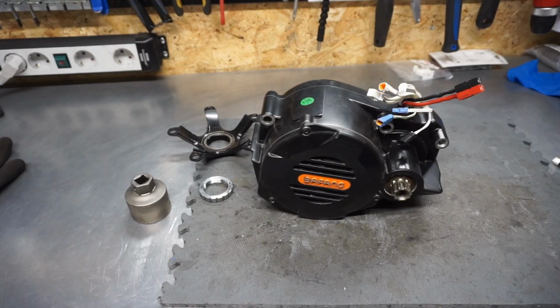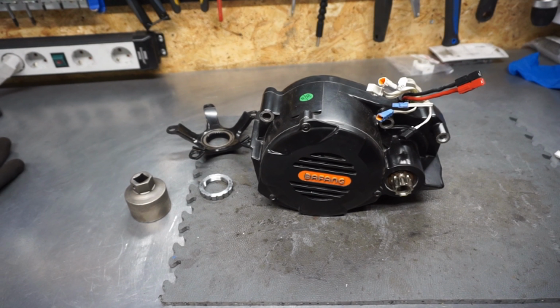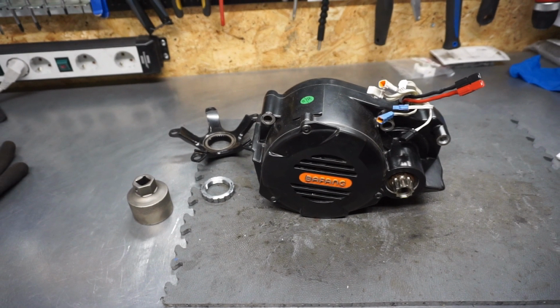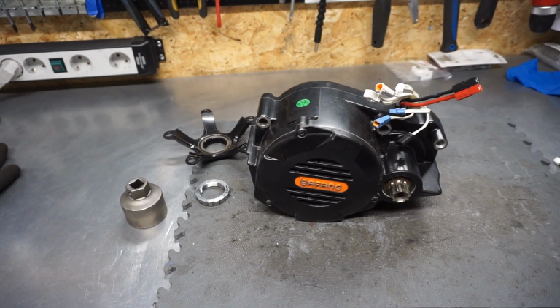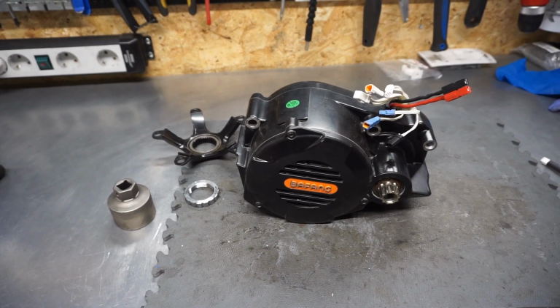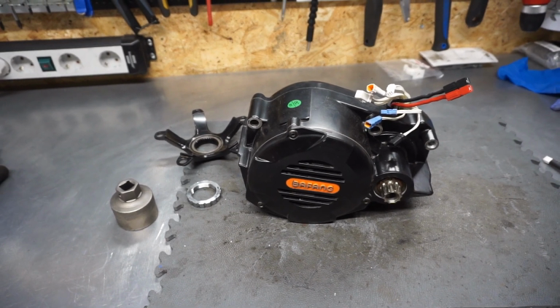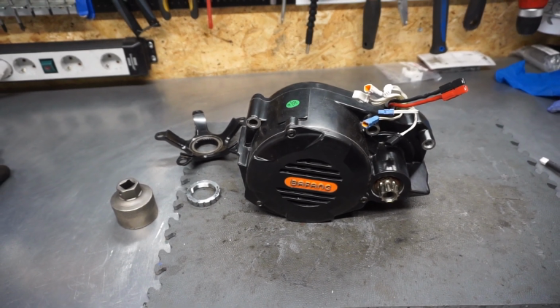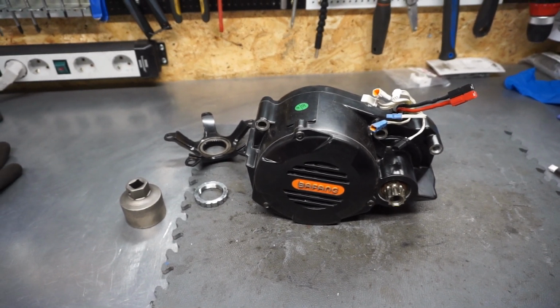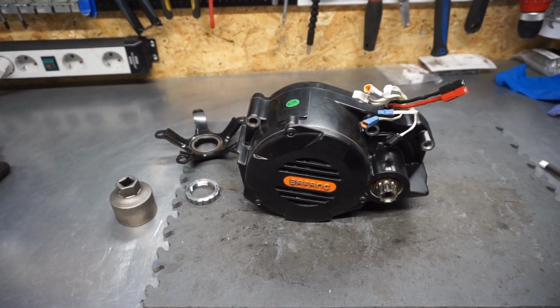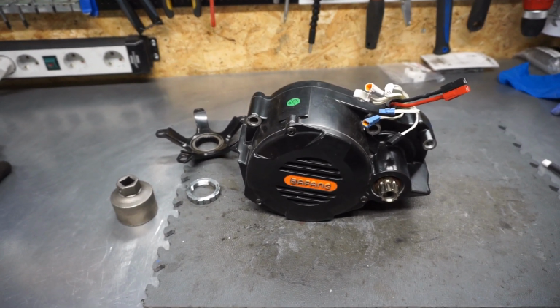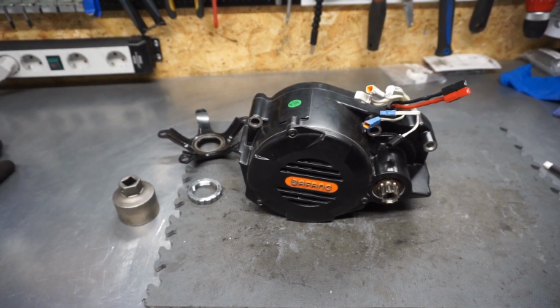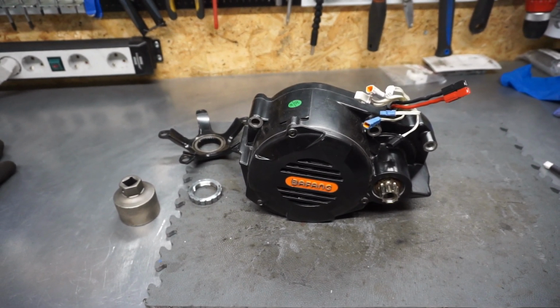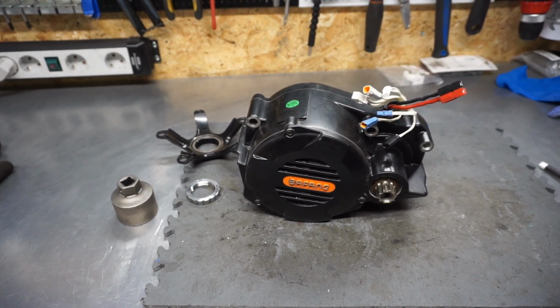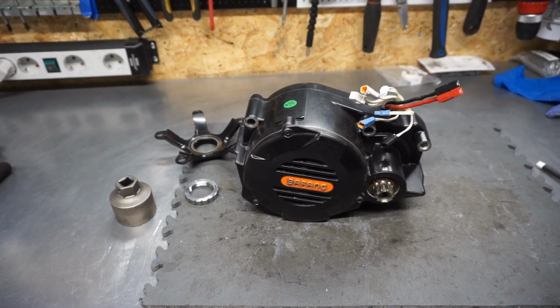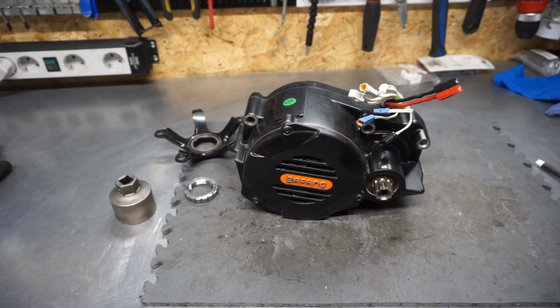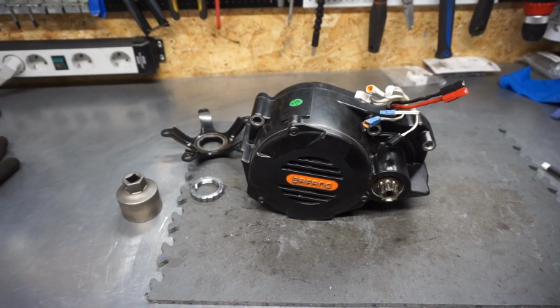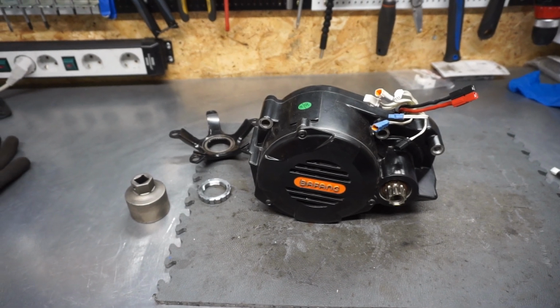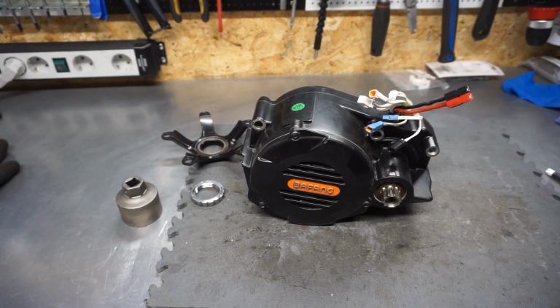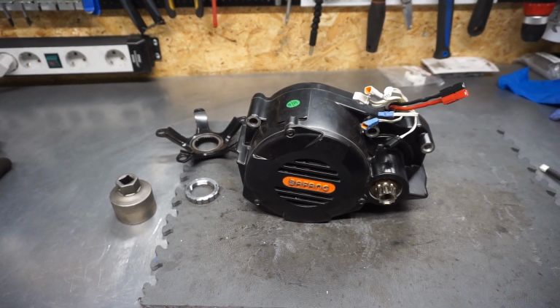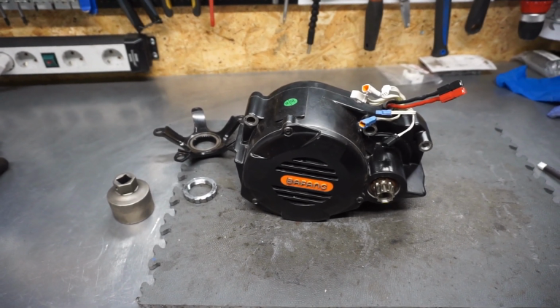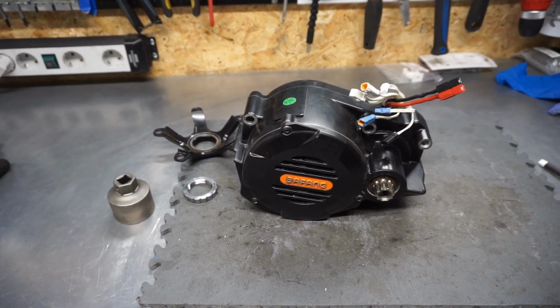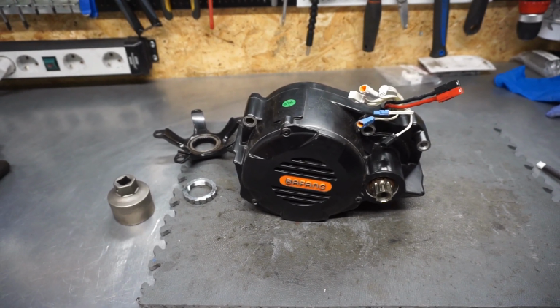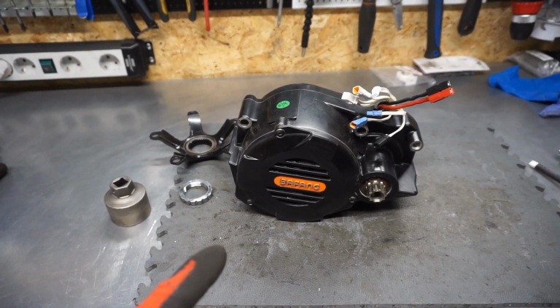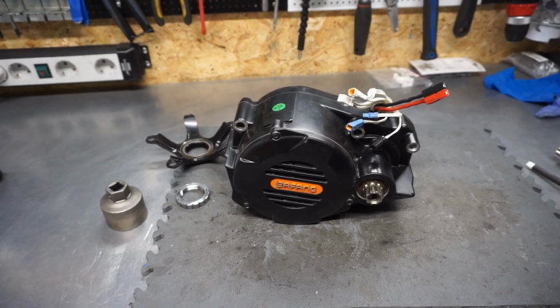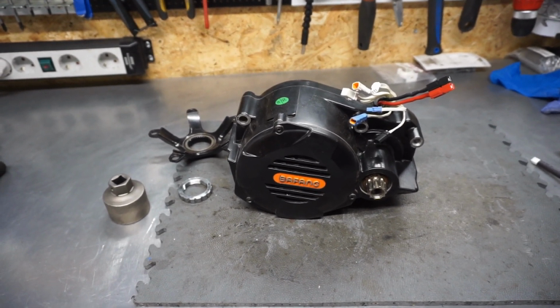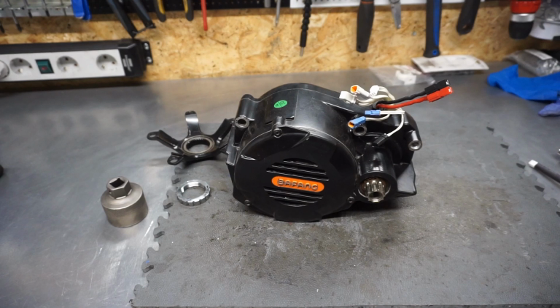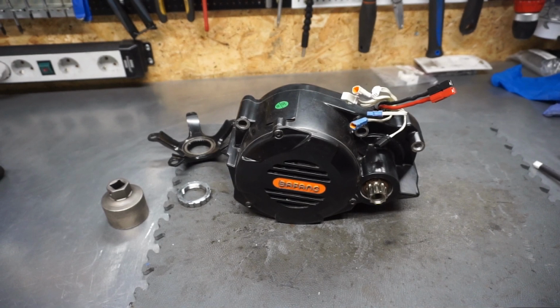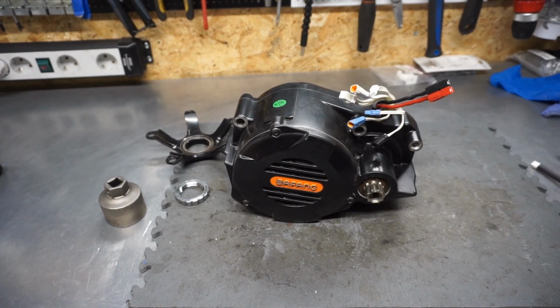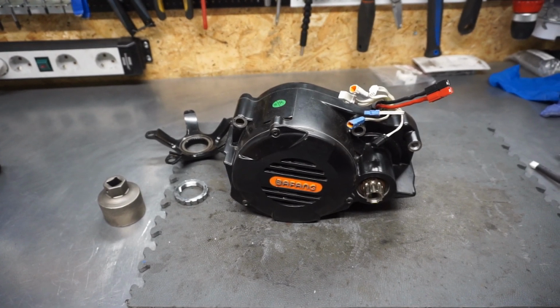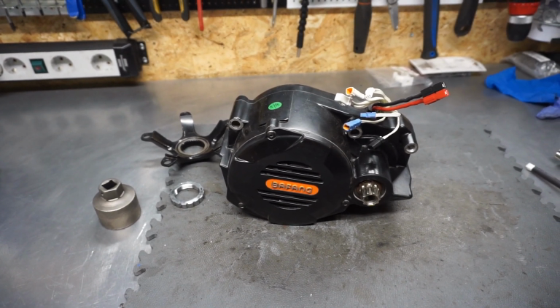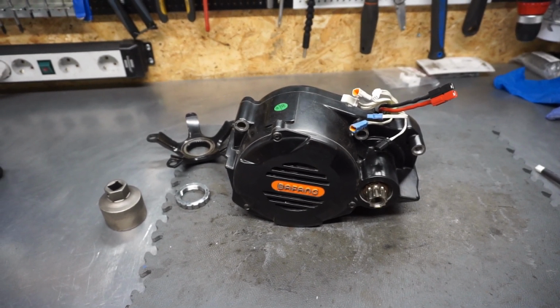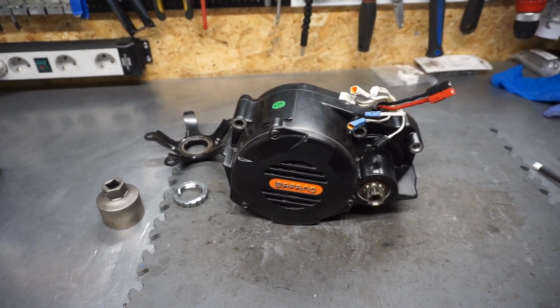Hello folks. In this video I will show you the most powerful model from Bafang. It's a mid-drive version, and this model is called G510 or M620.